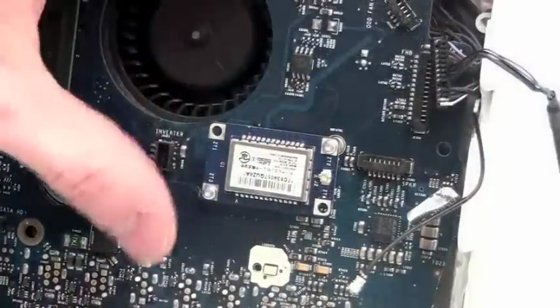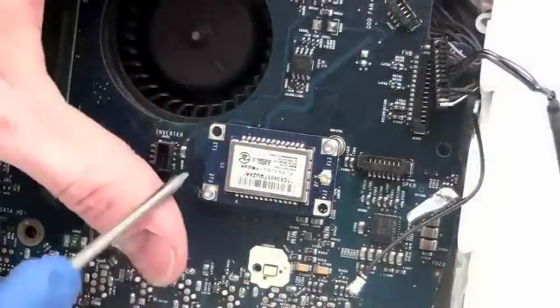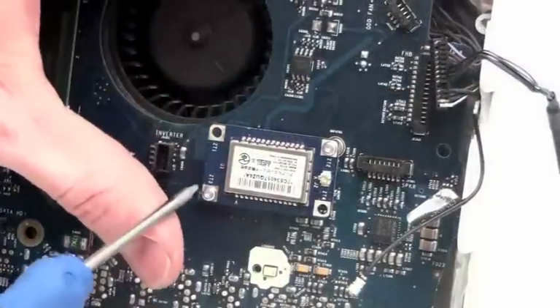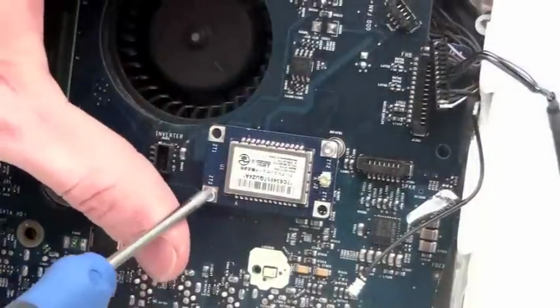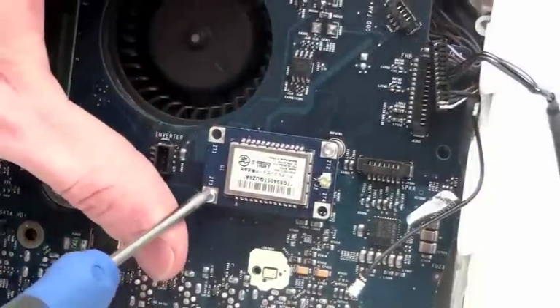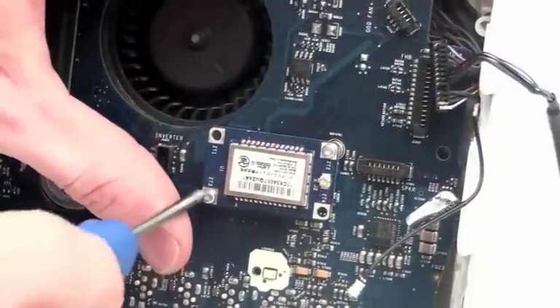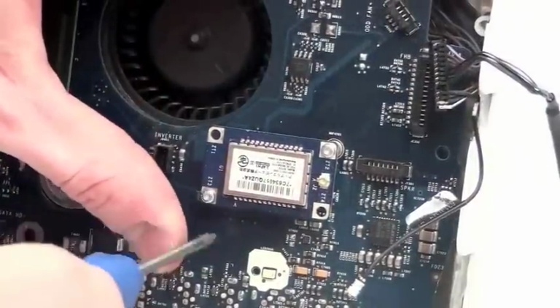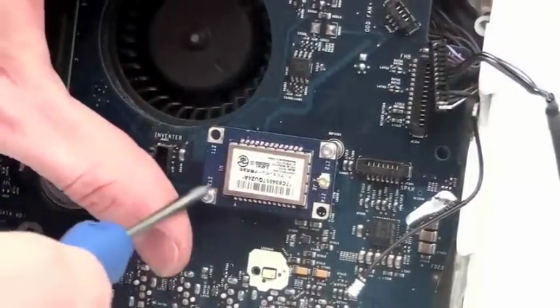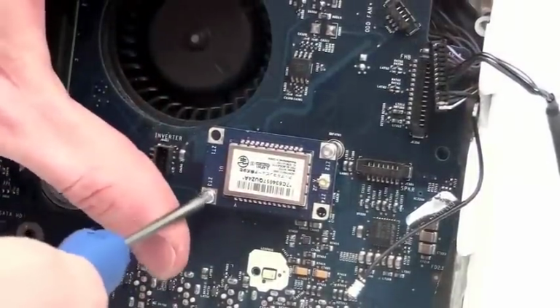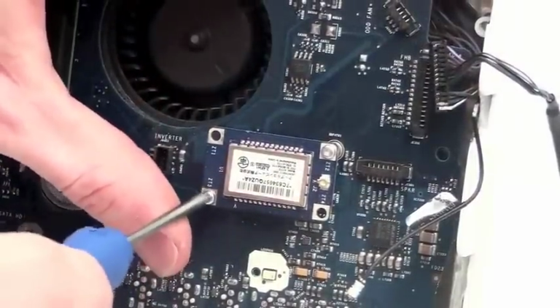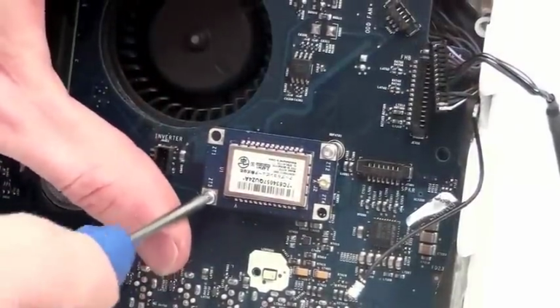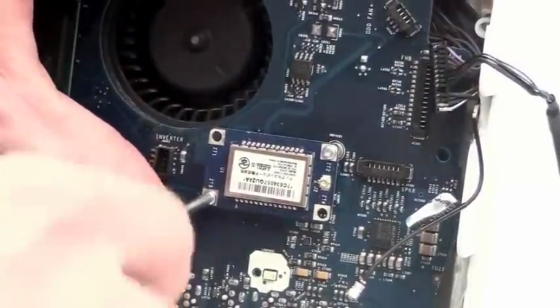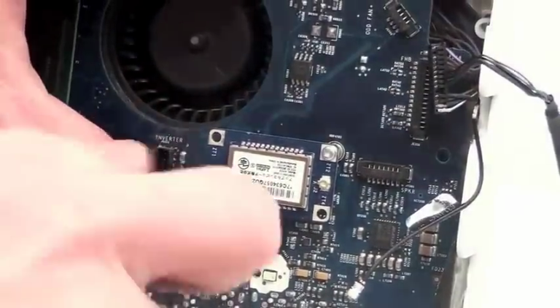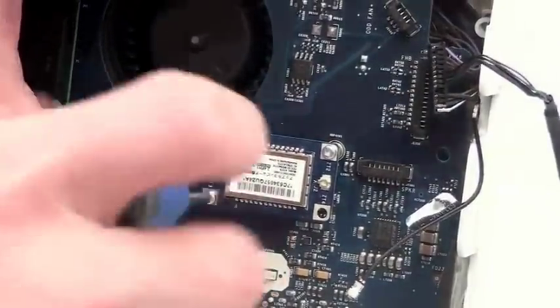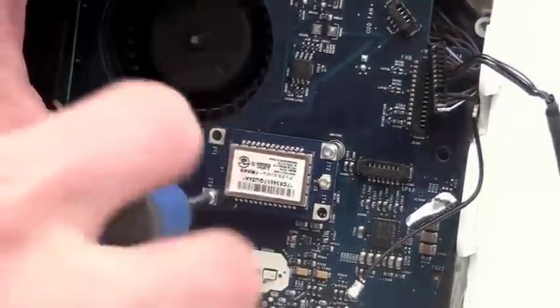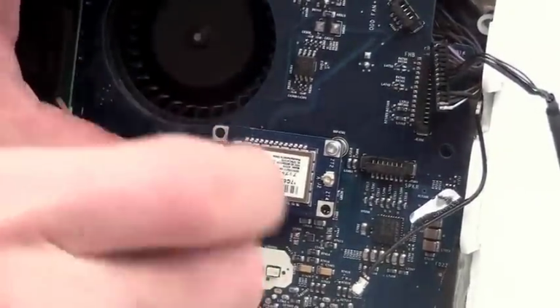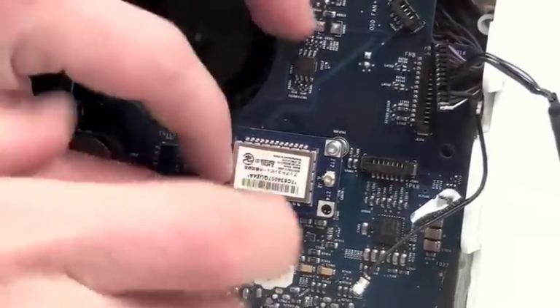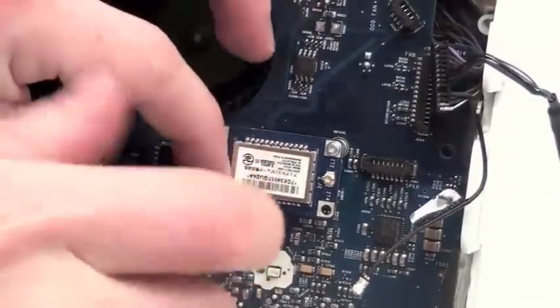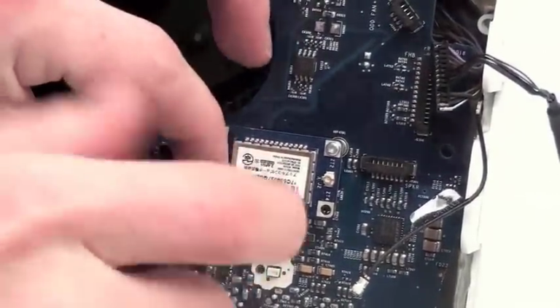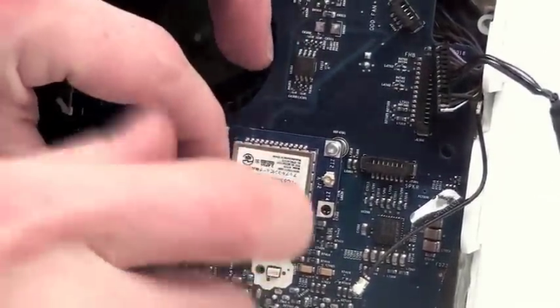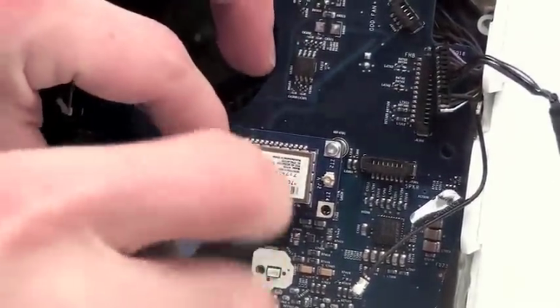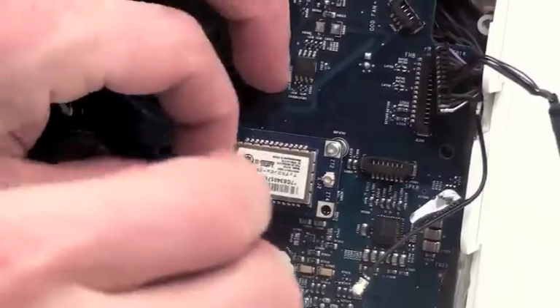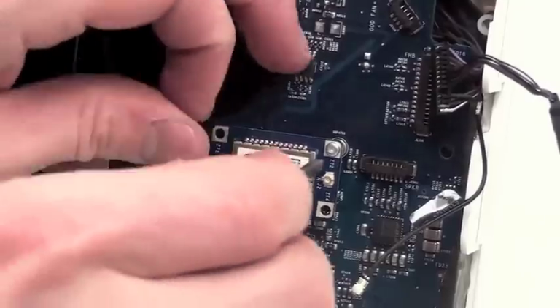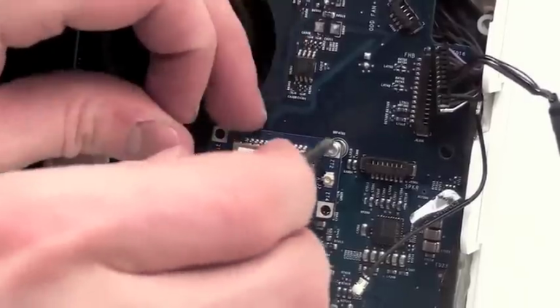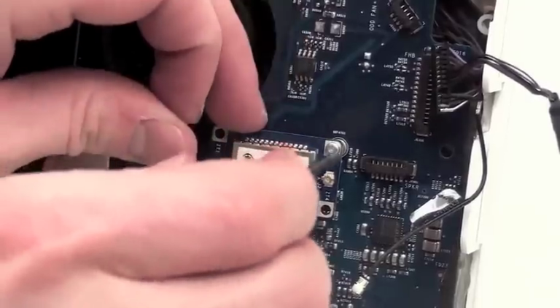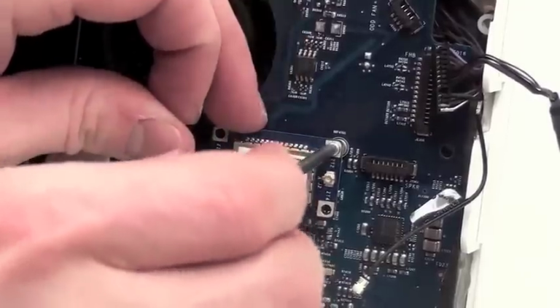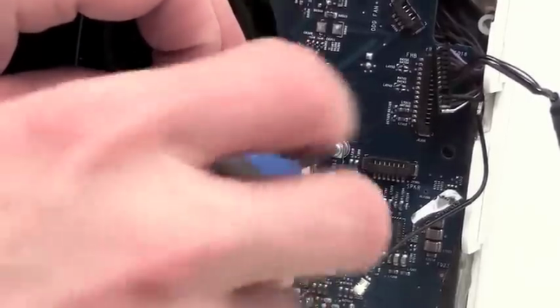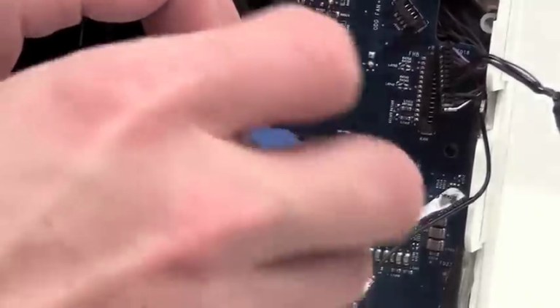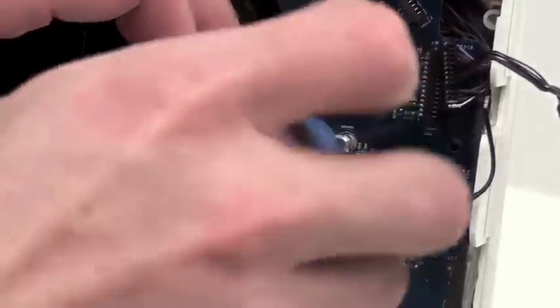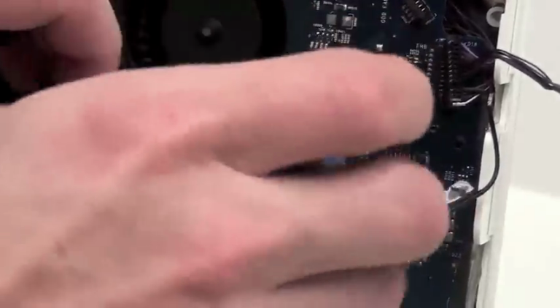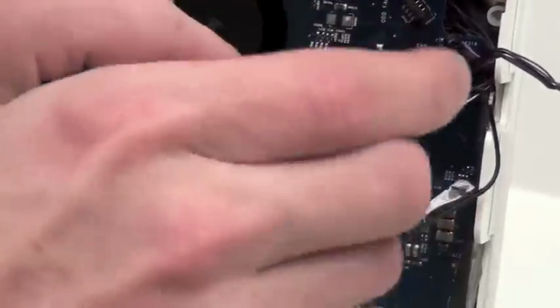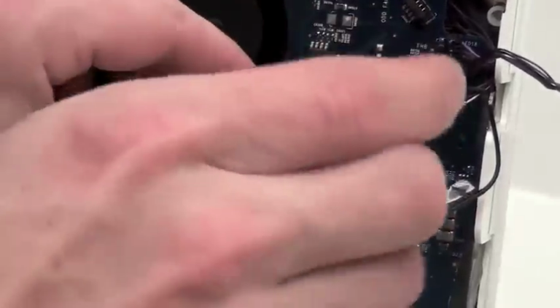You can also remove the Bluetooth board if you wish. This is also not necessary to remove the logic board. It is also held on by two Torx 6 screws.